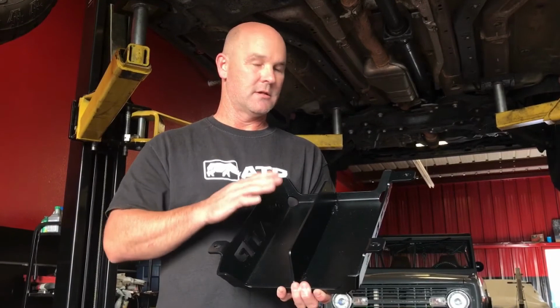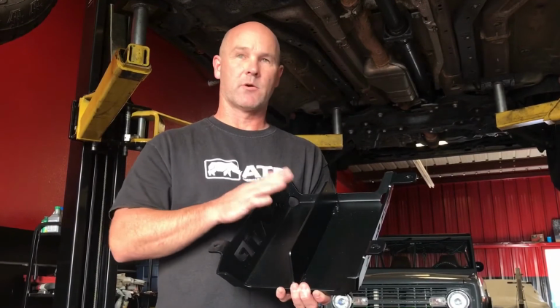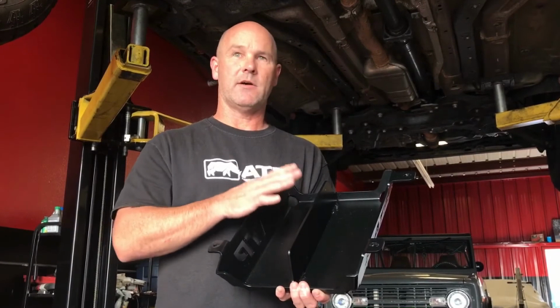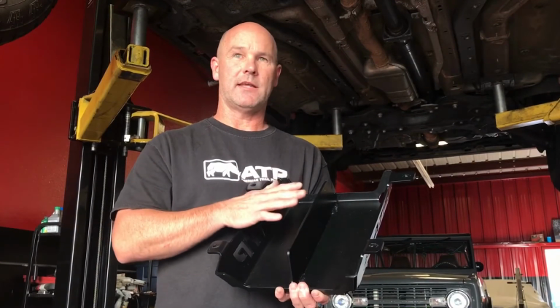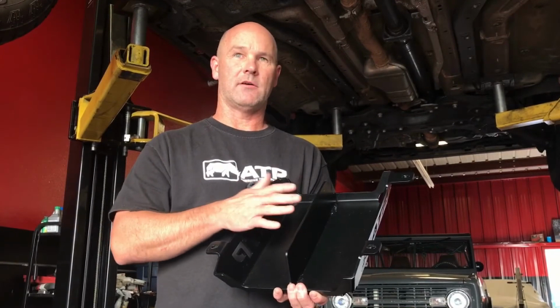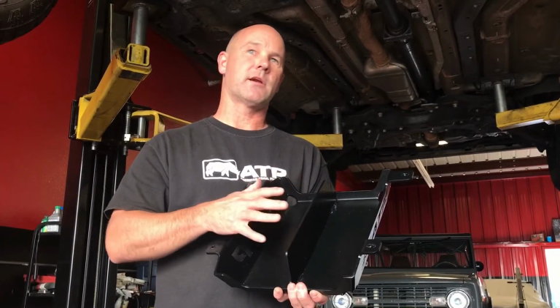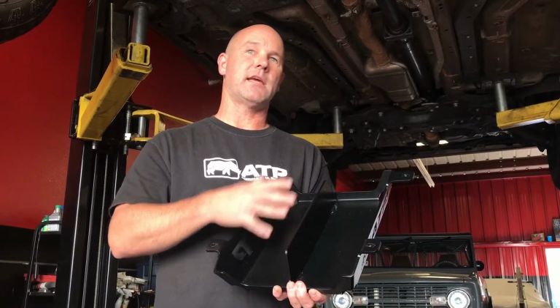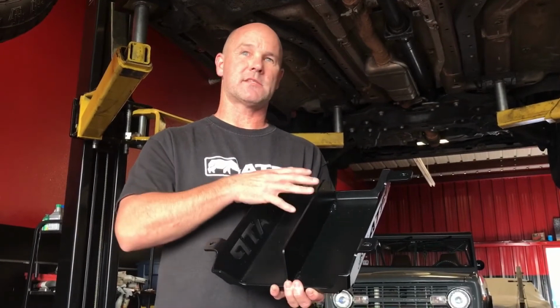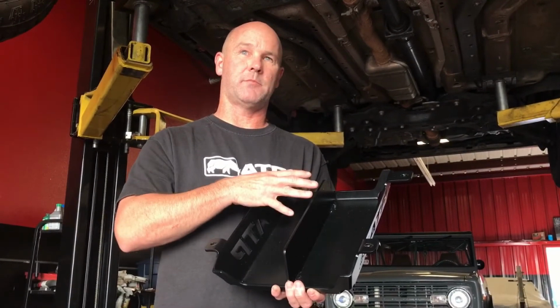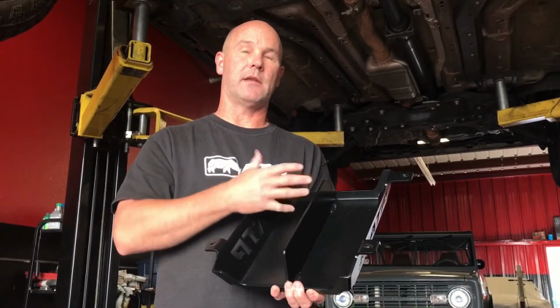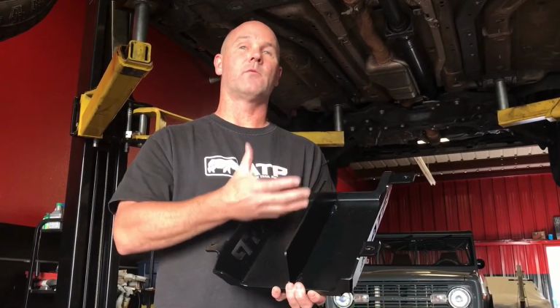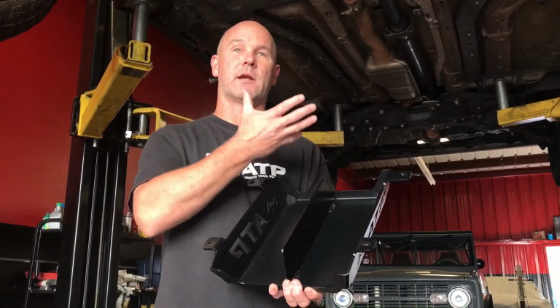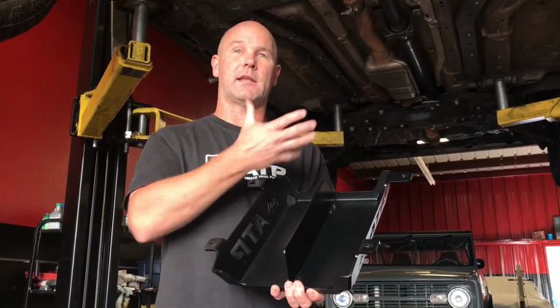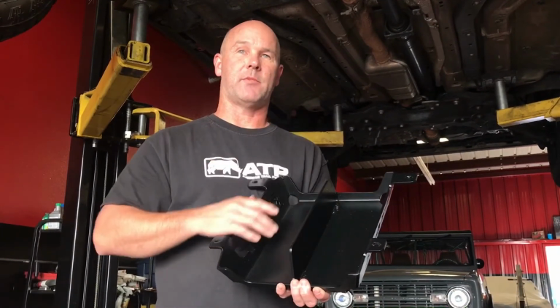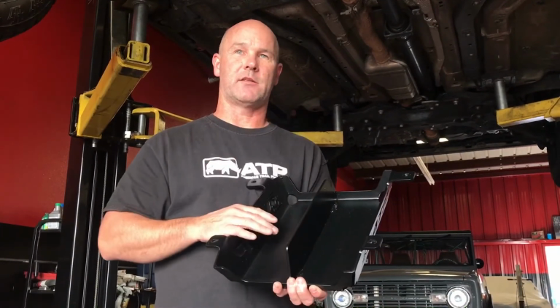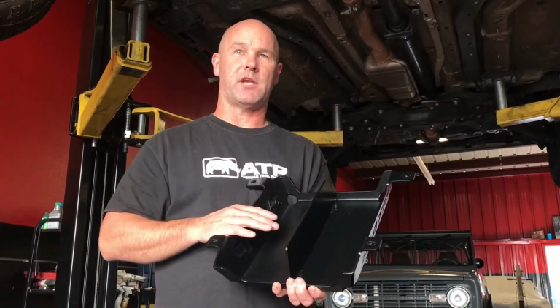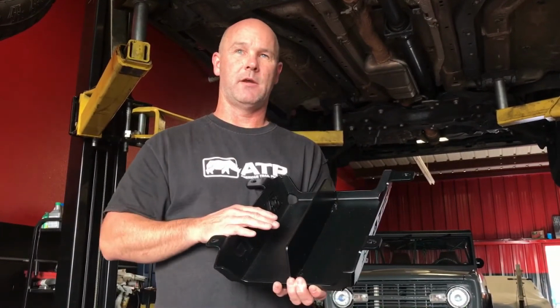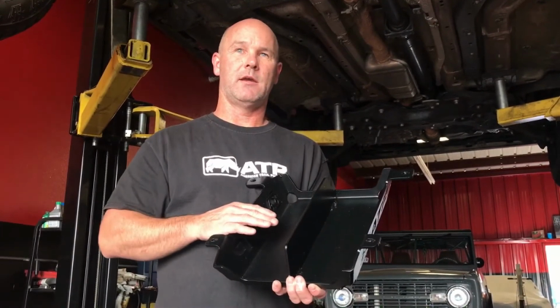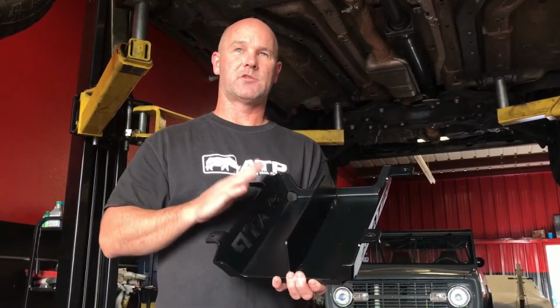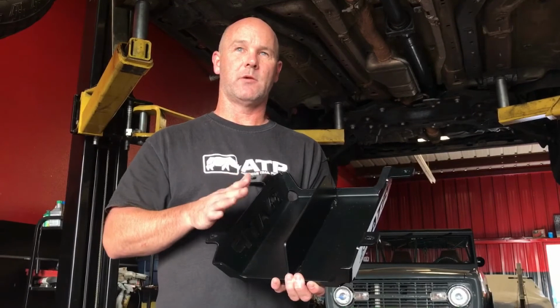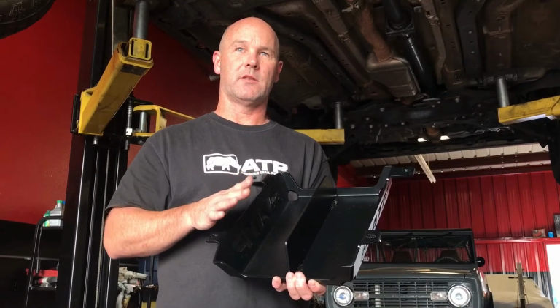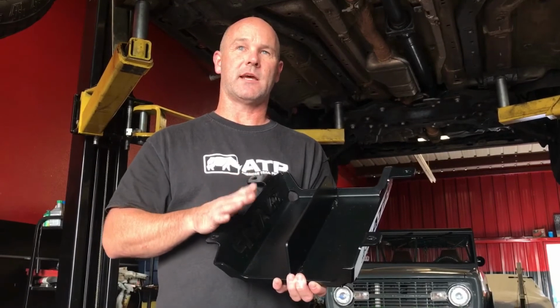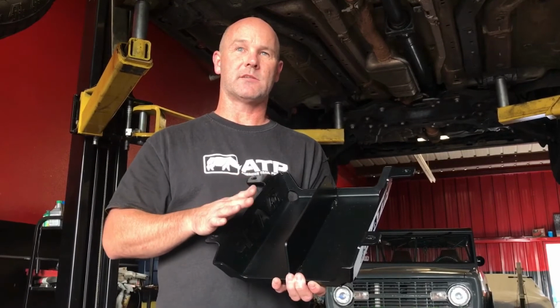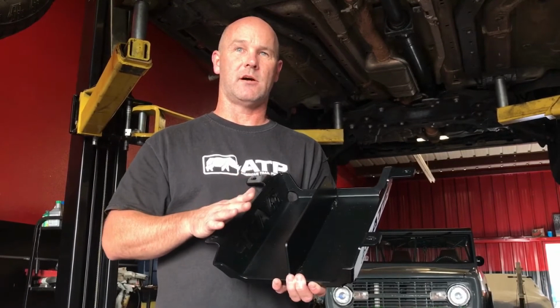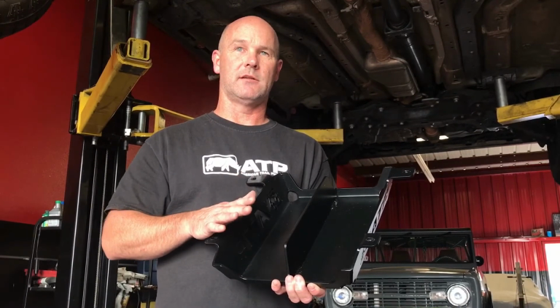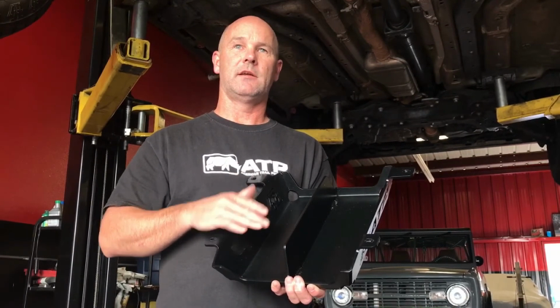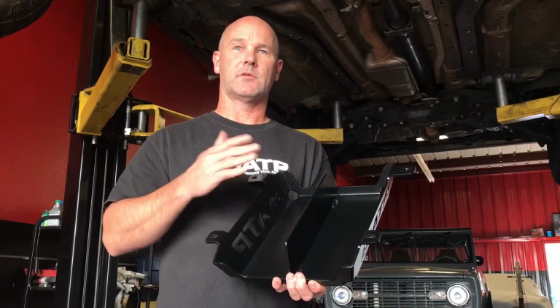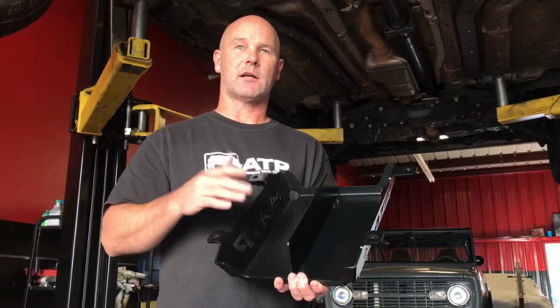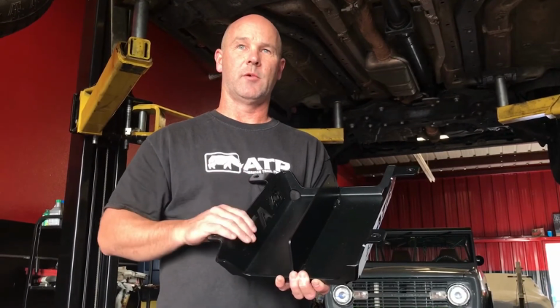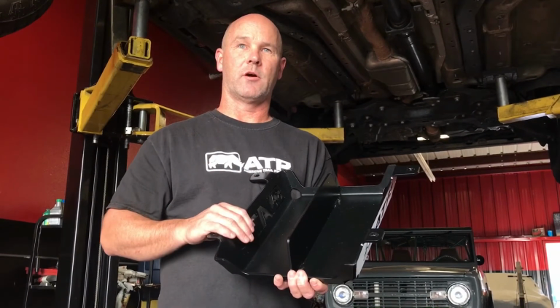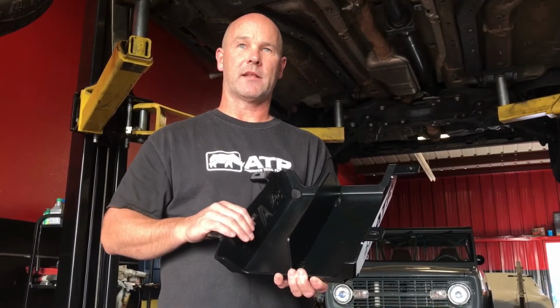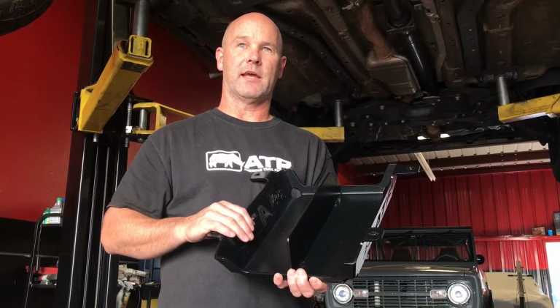So we're going to go ahead now and take this skid plate, get it up onto the Jeep and show you what it looks like installed, and we'll talk a little bit more about it then.